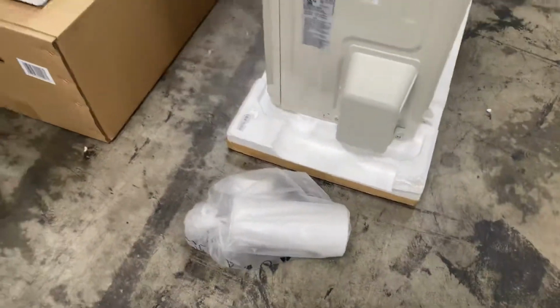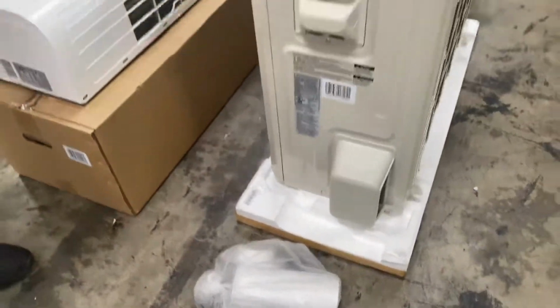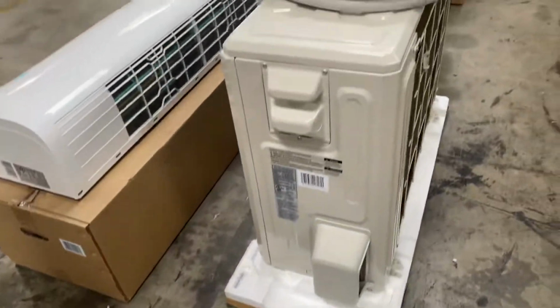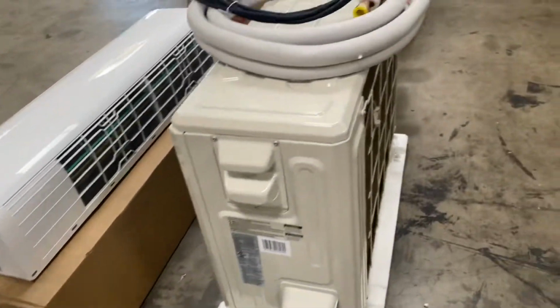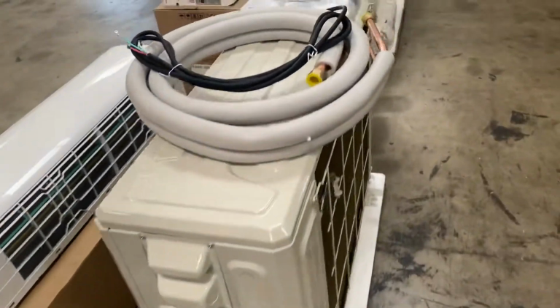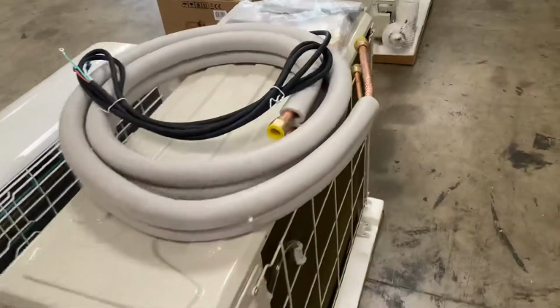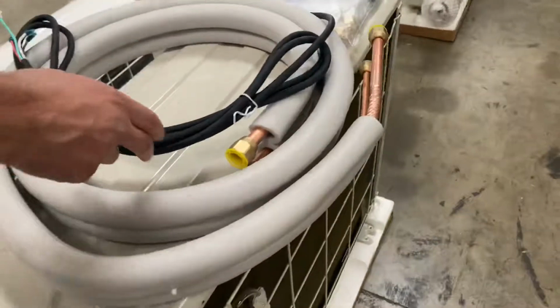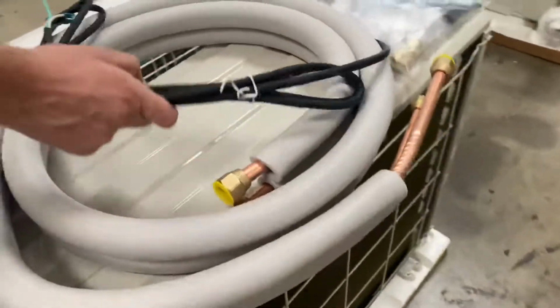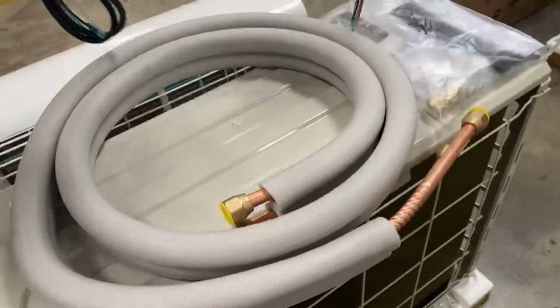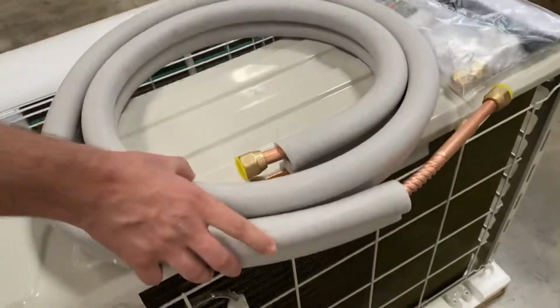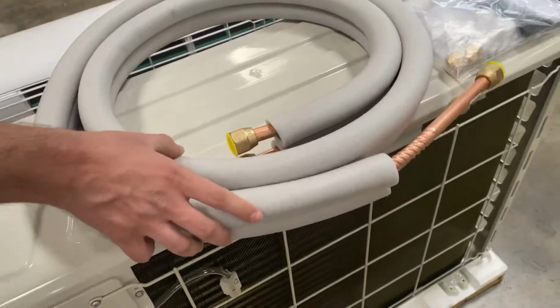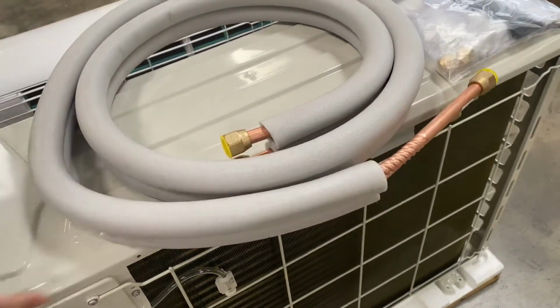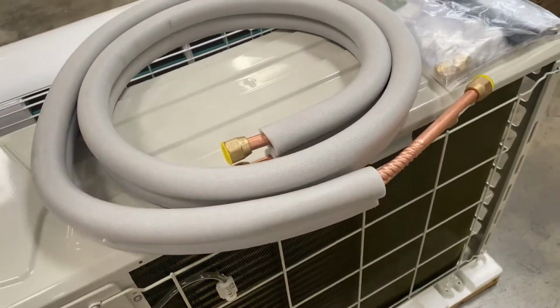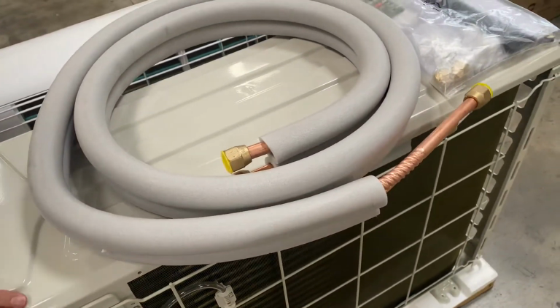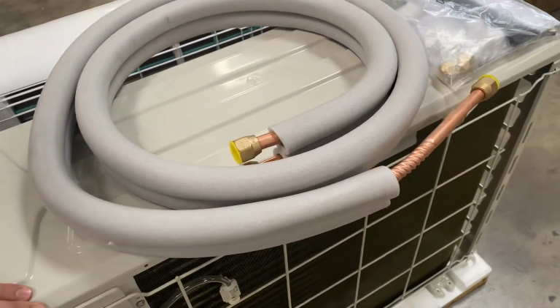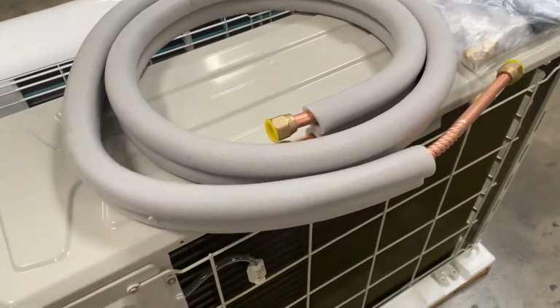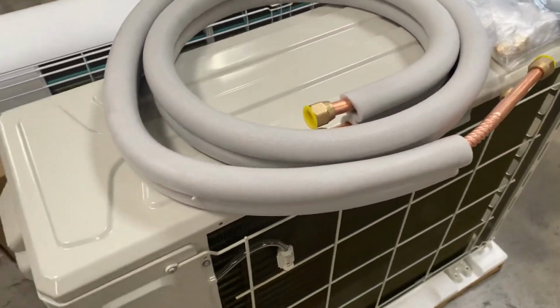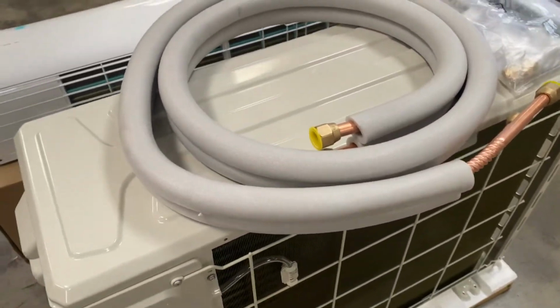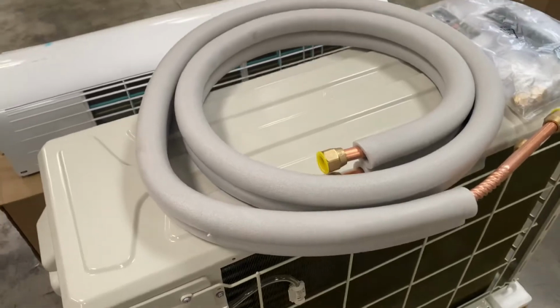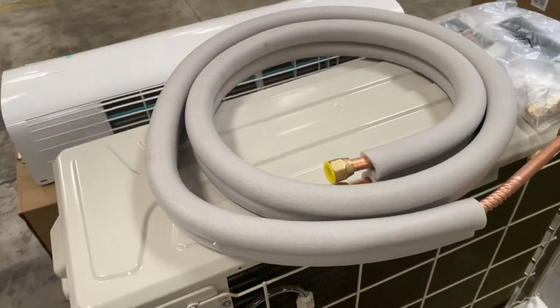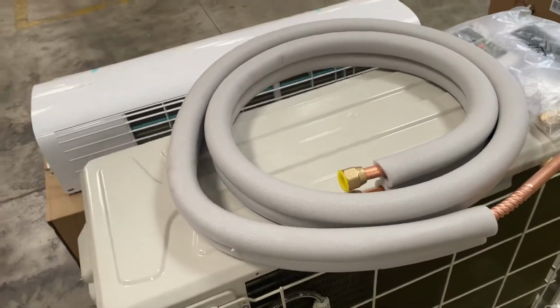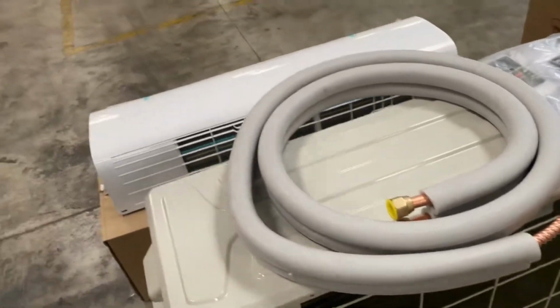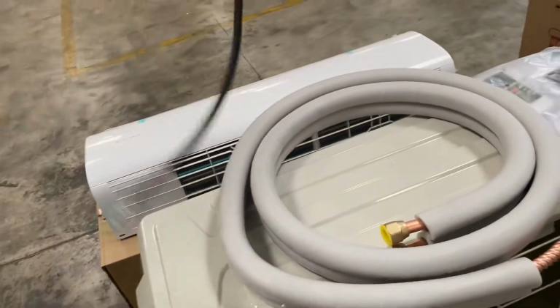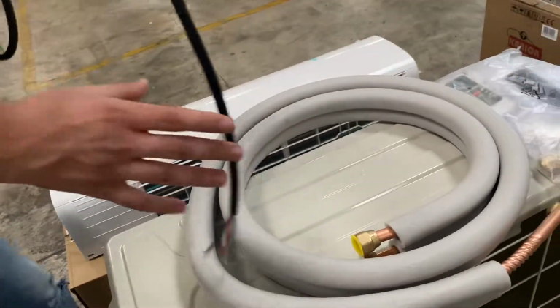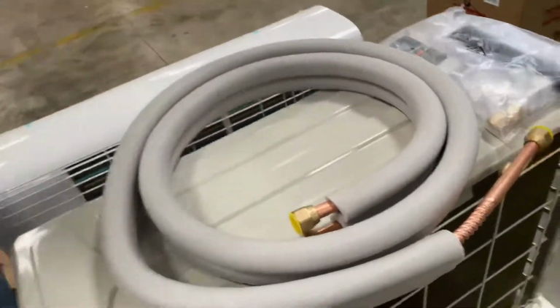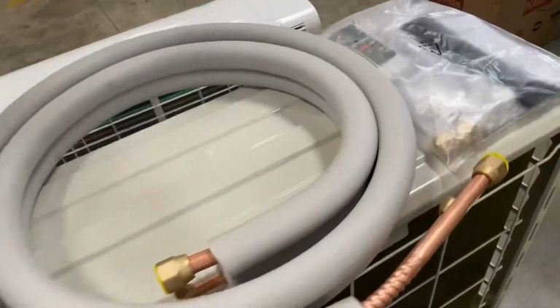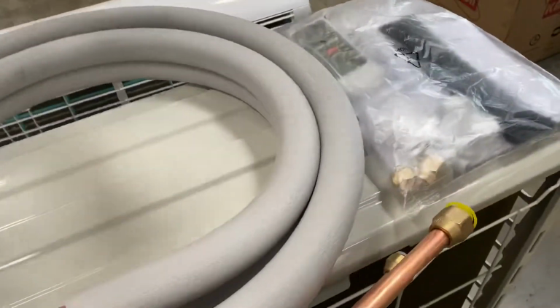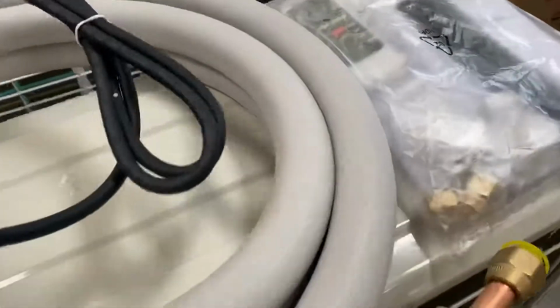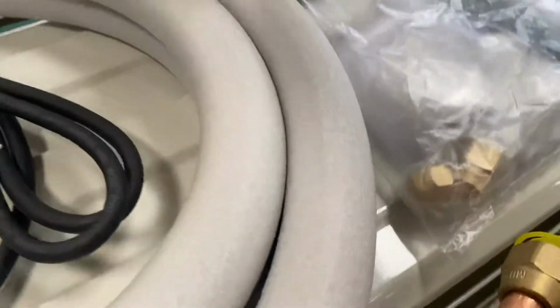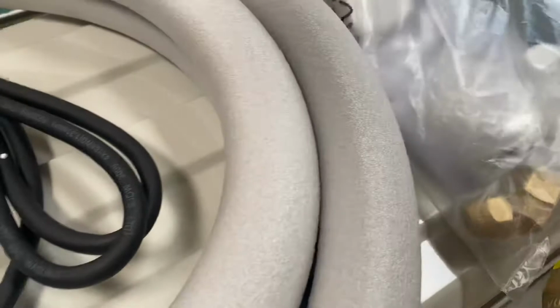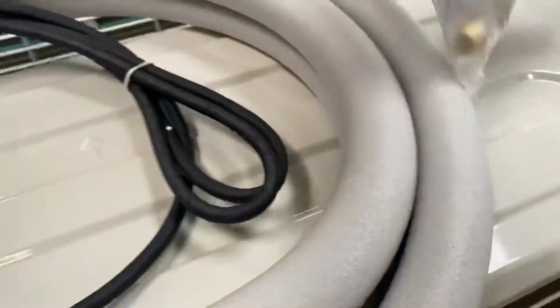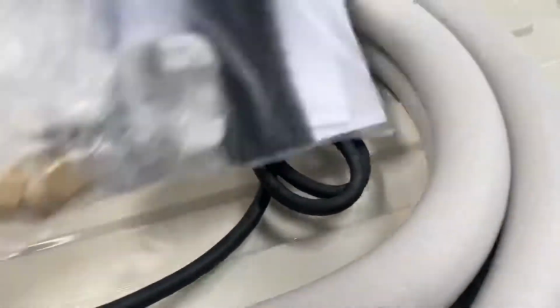You also have copper lines over here which hook up the fan to the AC. These are also your hookups that connect the two units together.